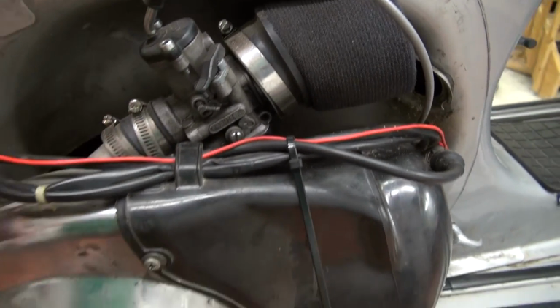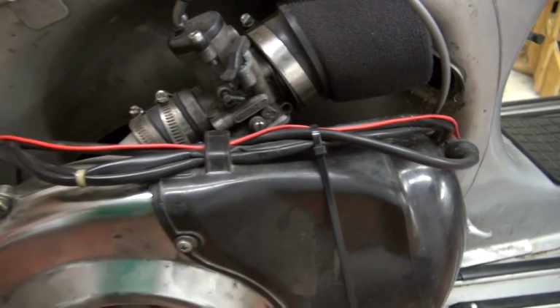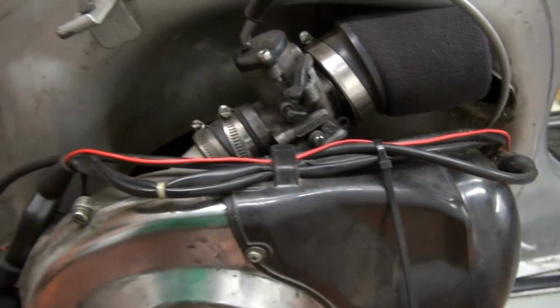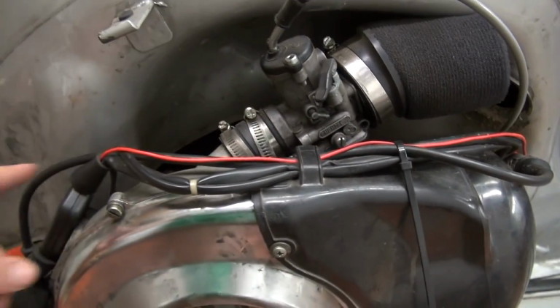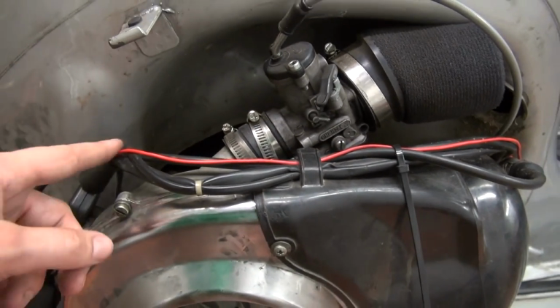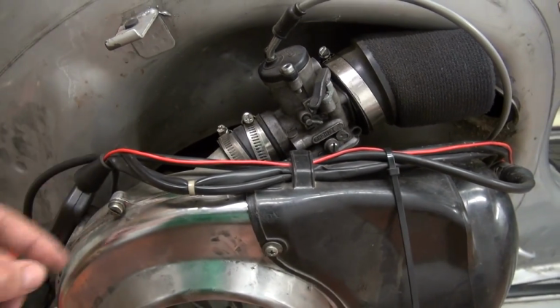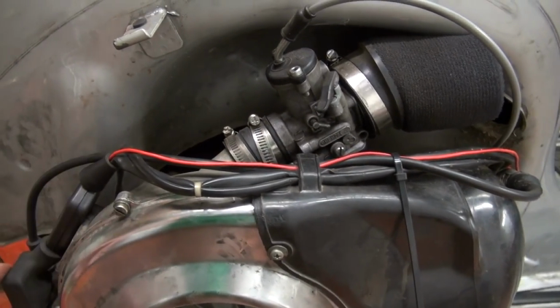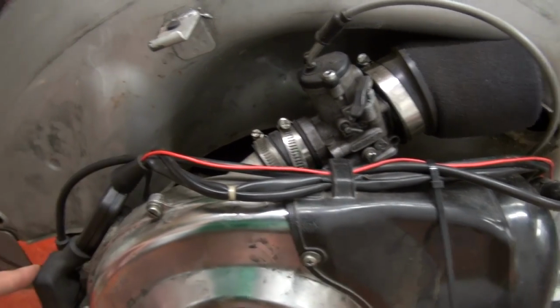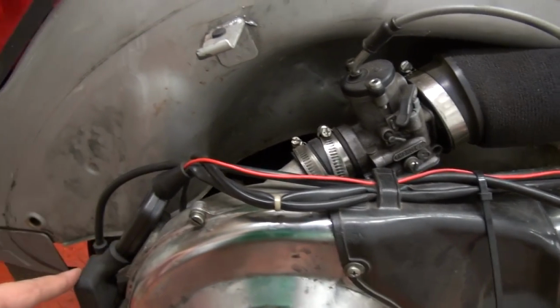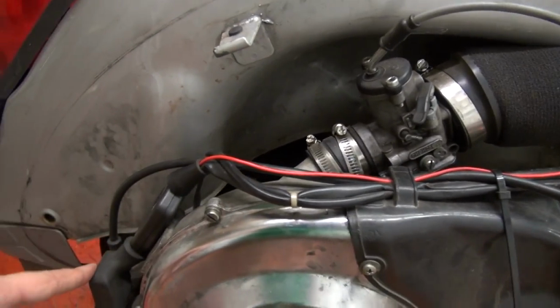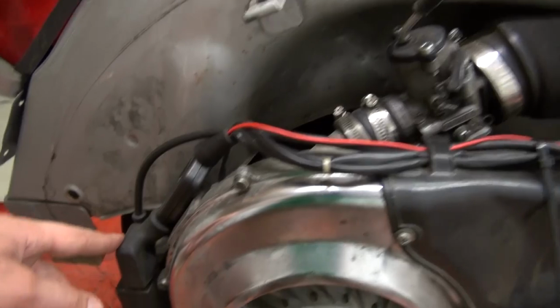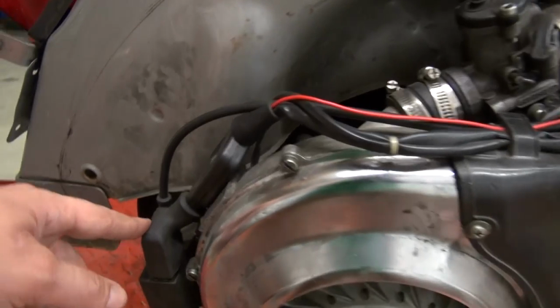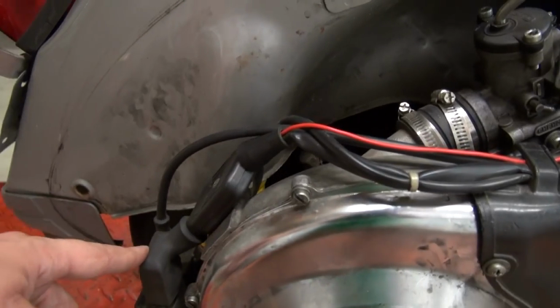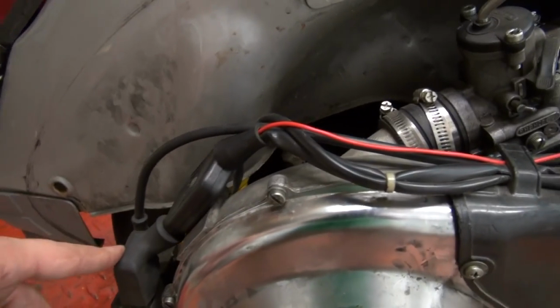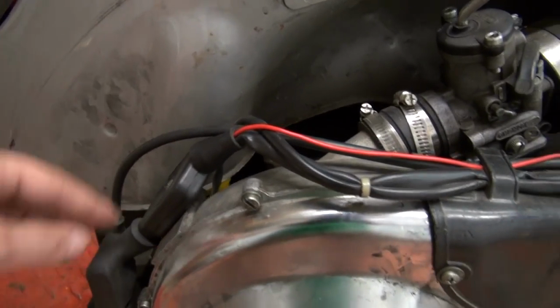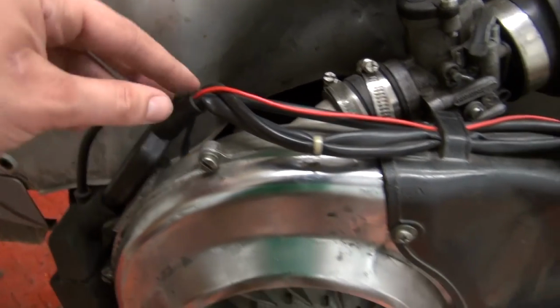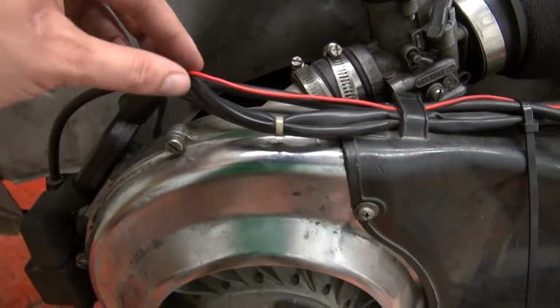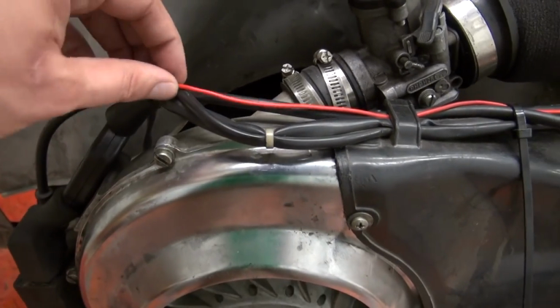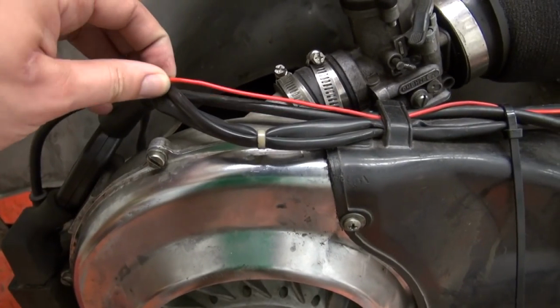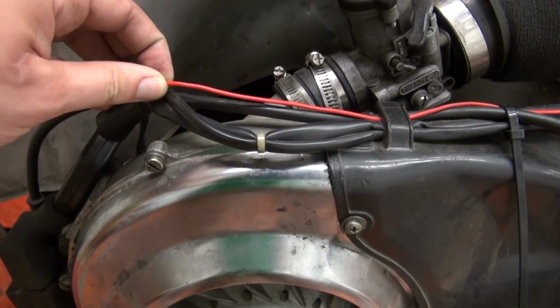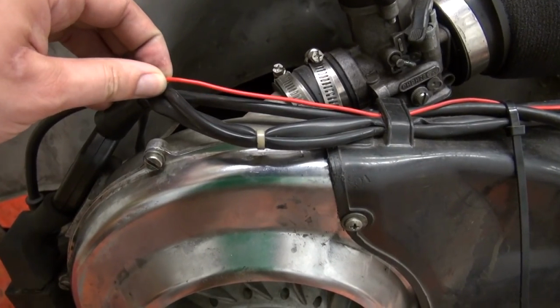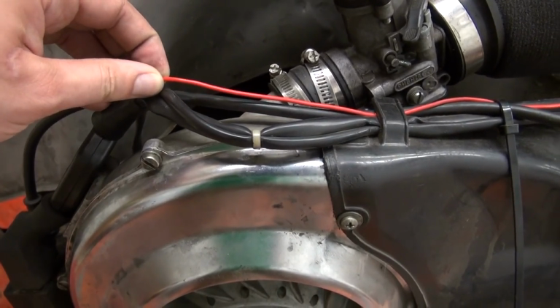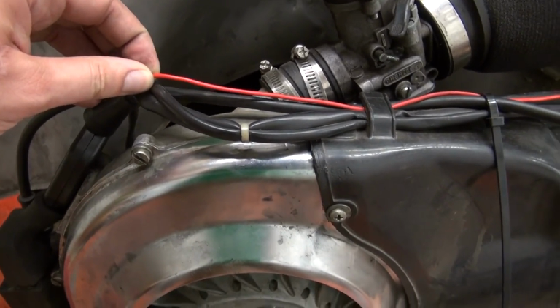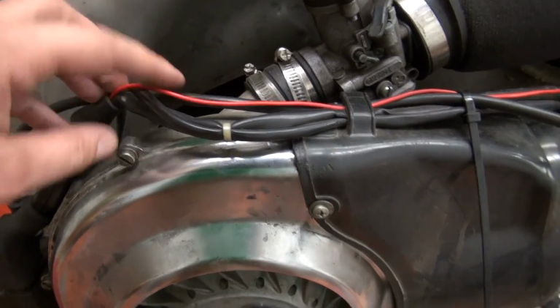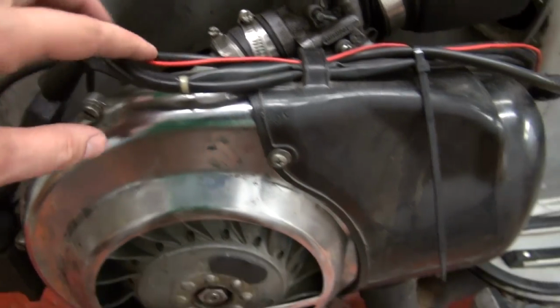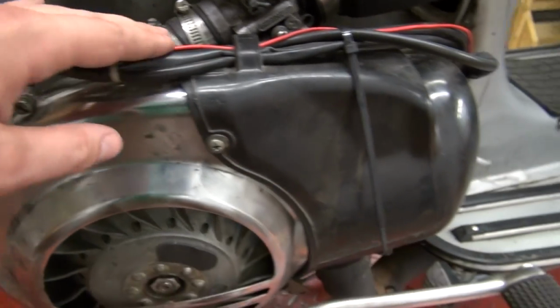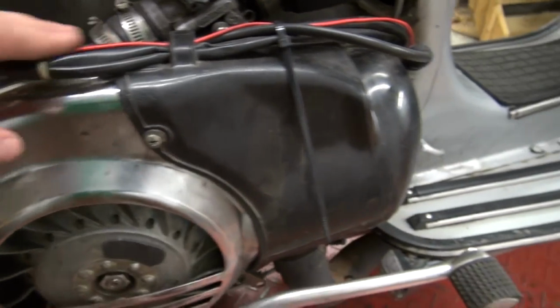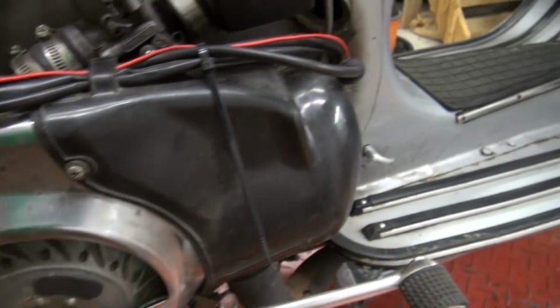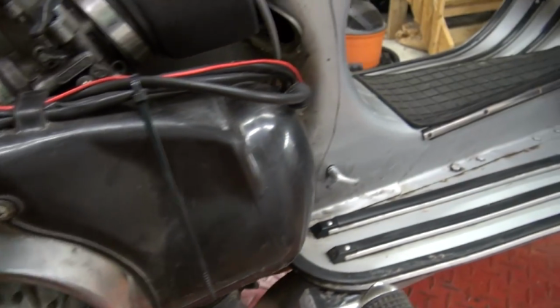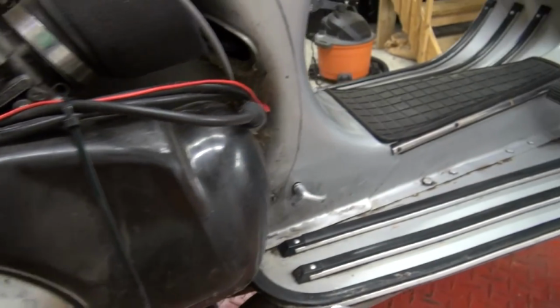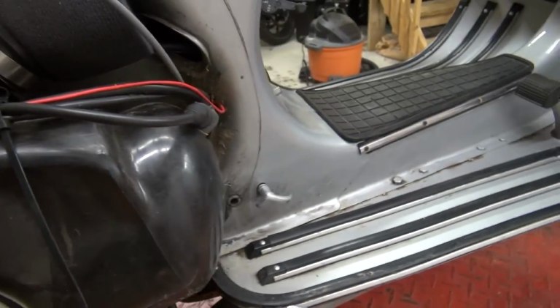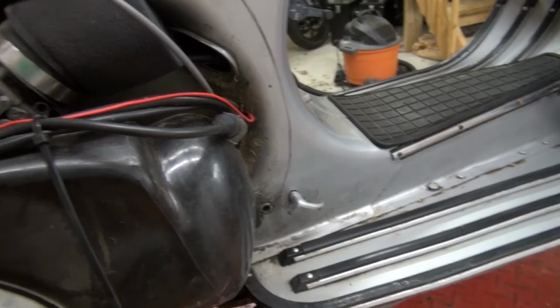As a quick stopgap measure, because my kill switch cable broke, I ran this red wire through quickly as I didn't want to mess with it too much.